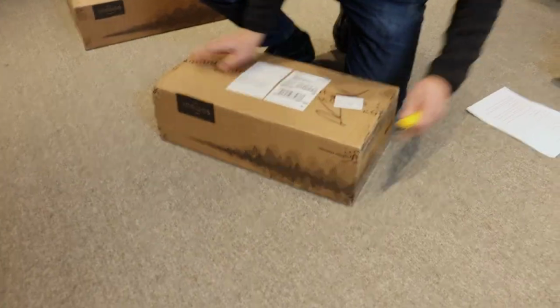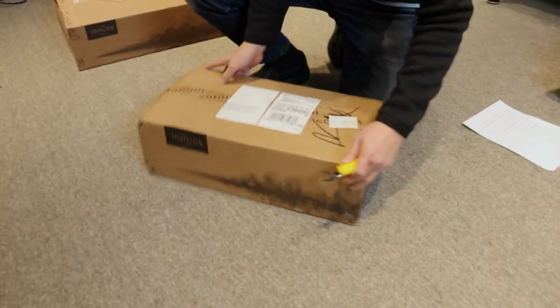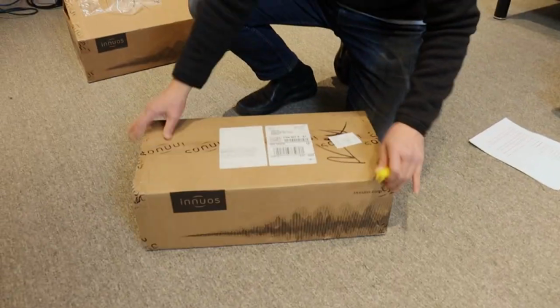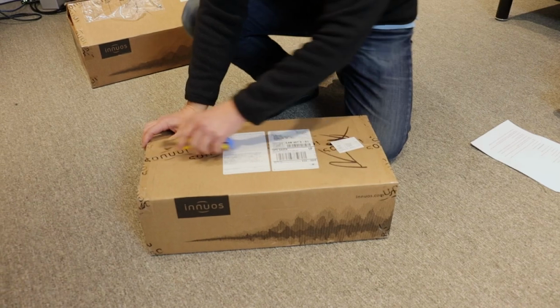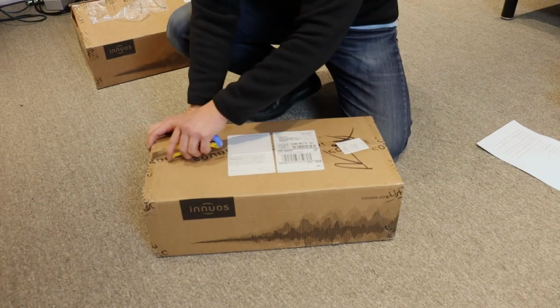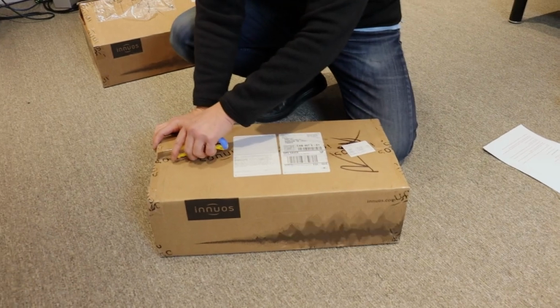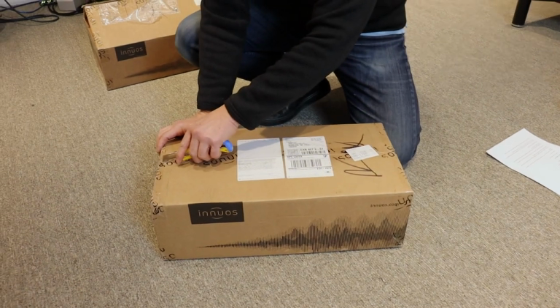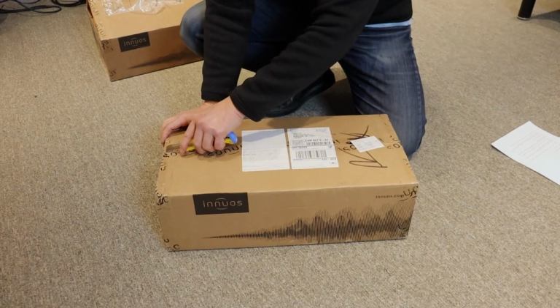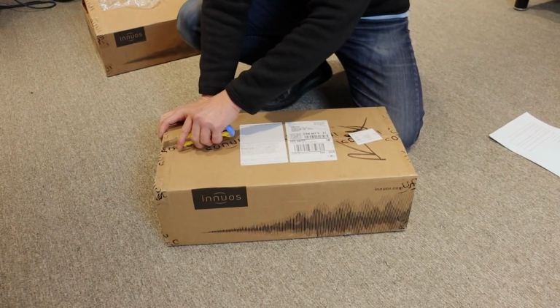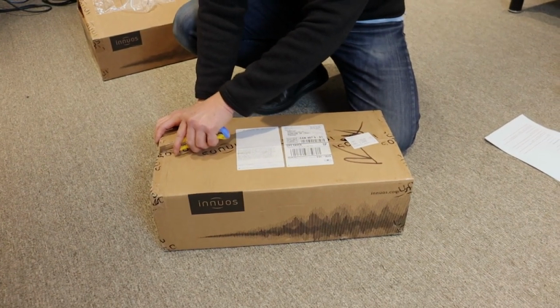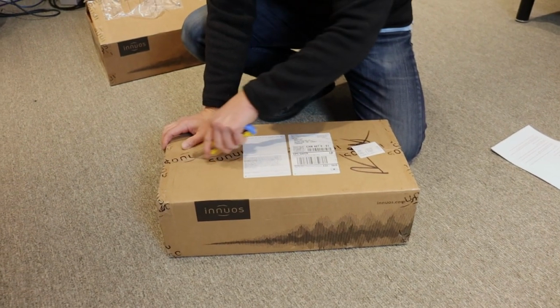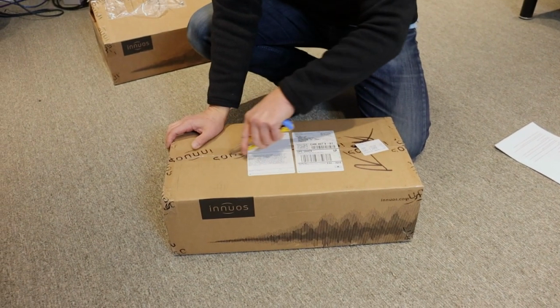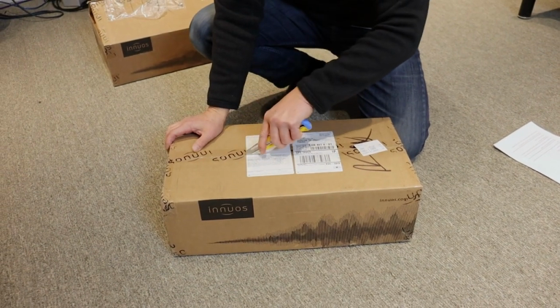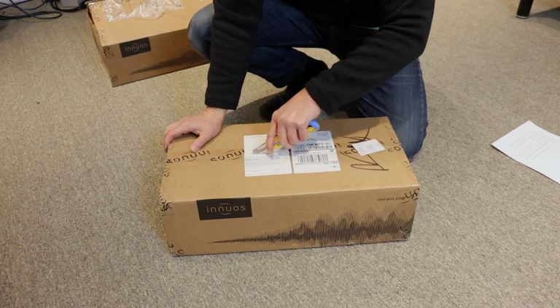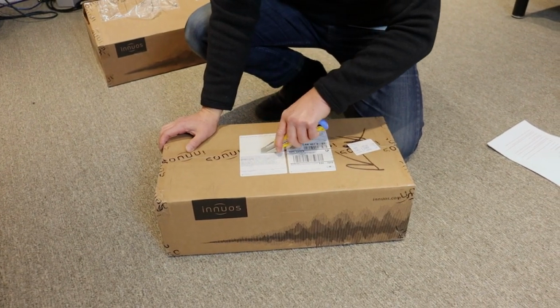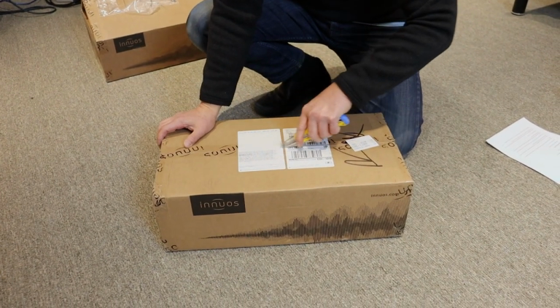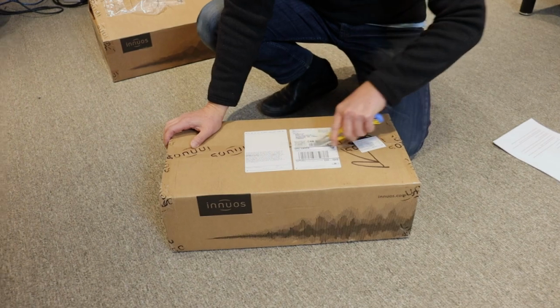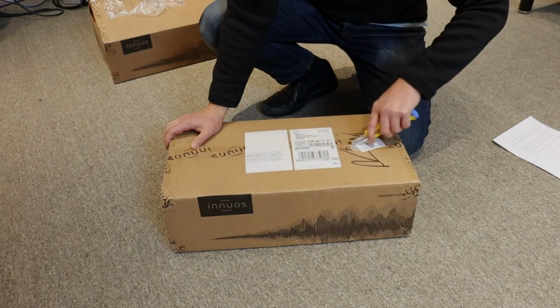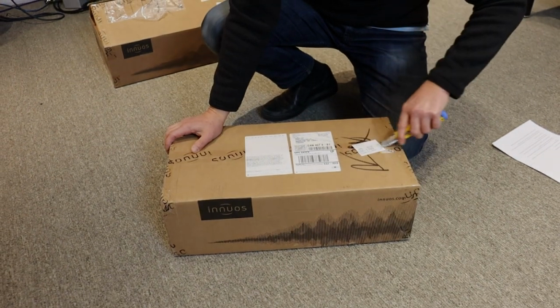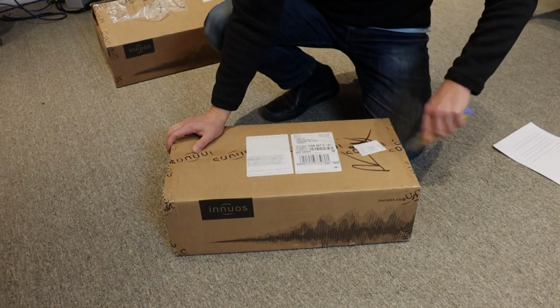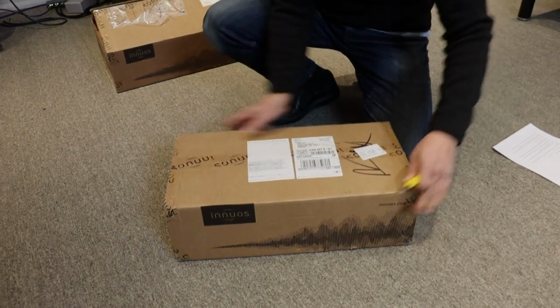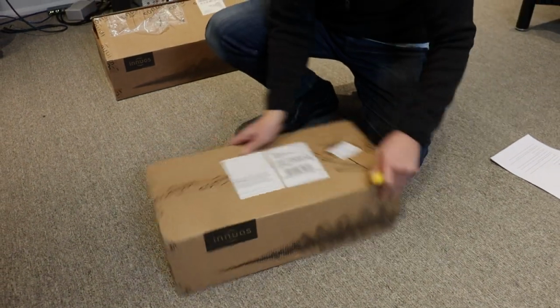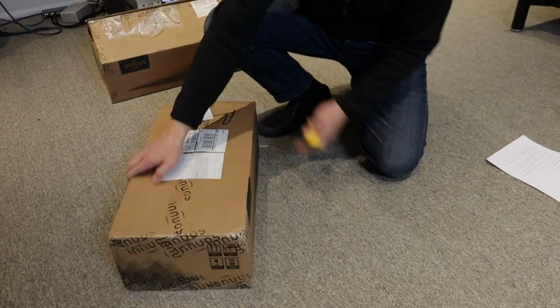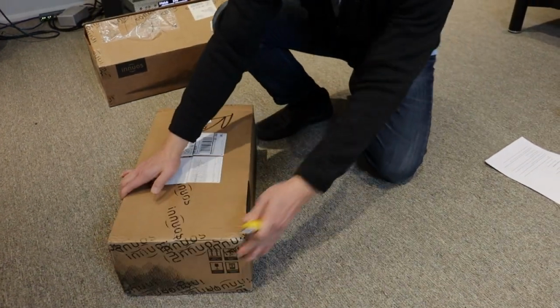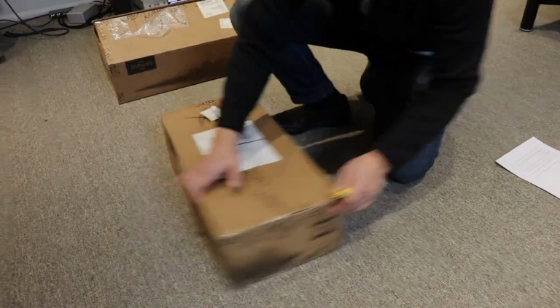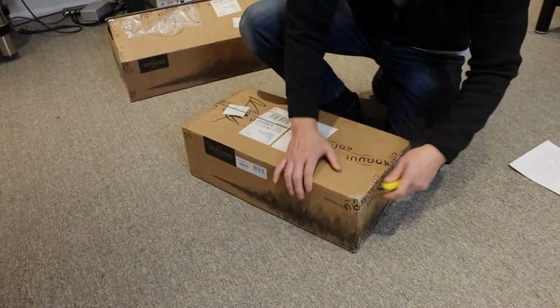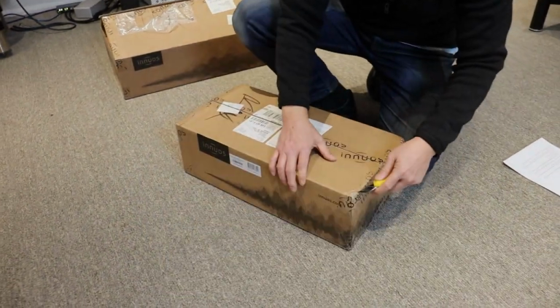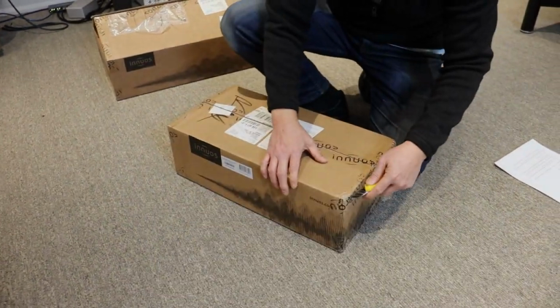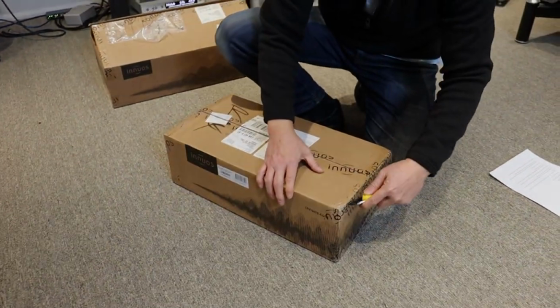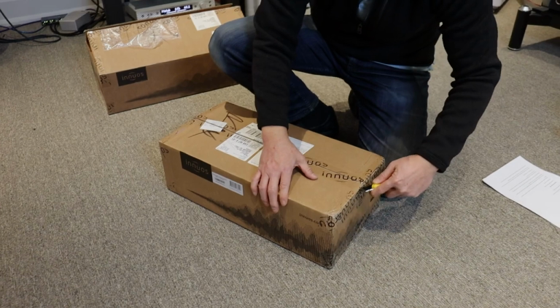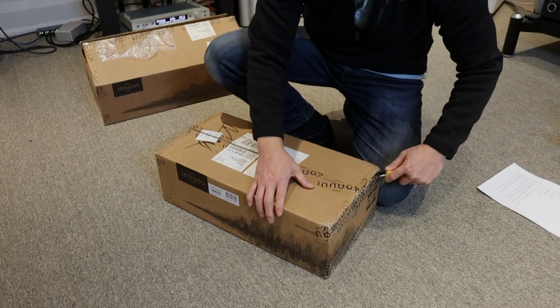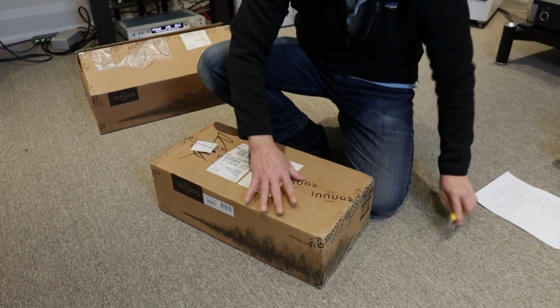We'll get into the reasons as to why you may want a very good quality network switch. We've used a whole bunch of different network switches and the good ones are amazing — they can make a big difference in sound quality.